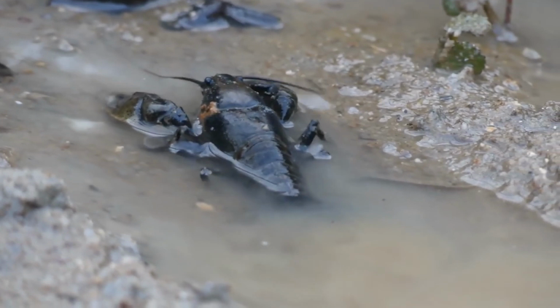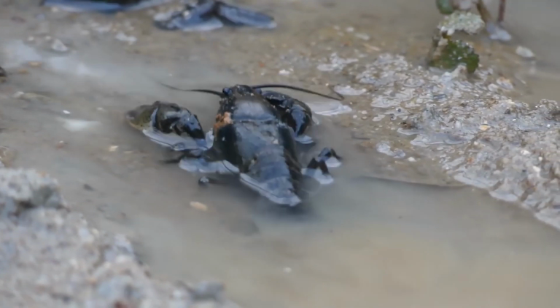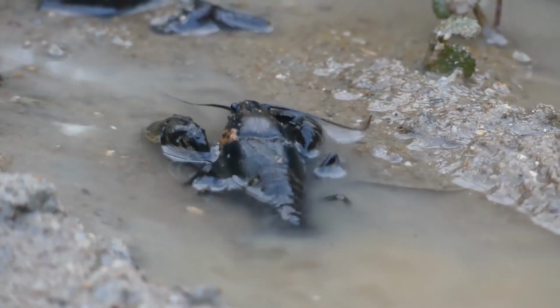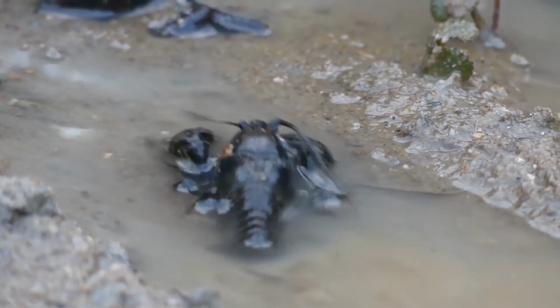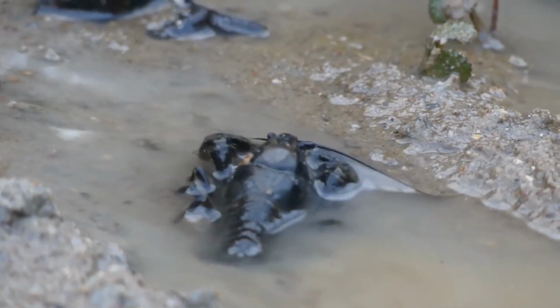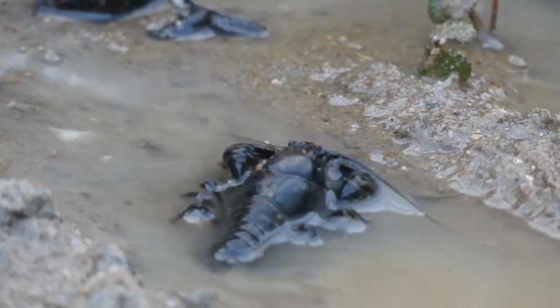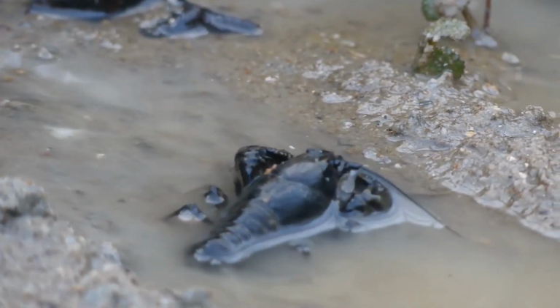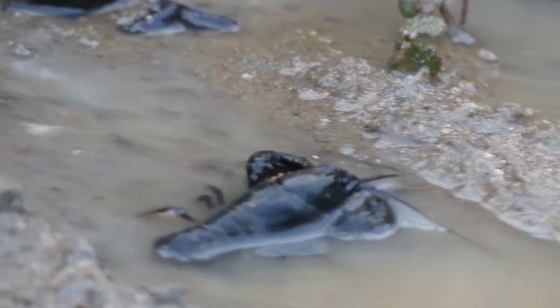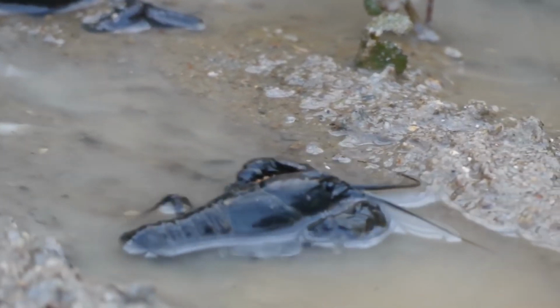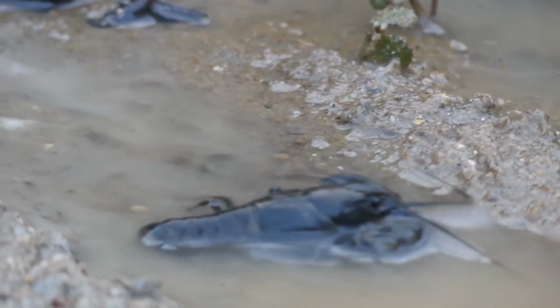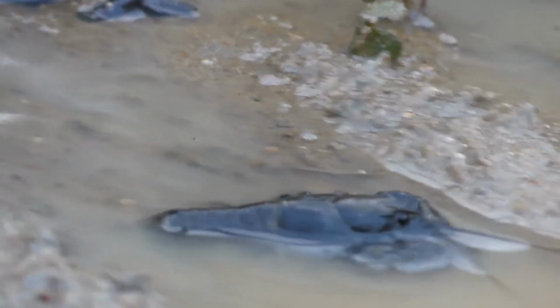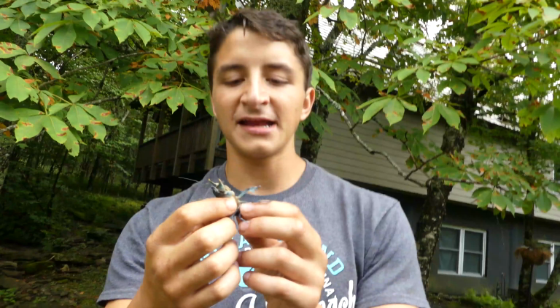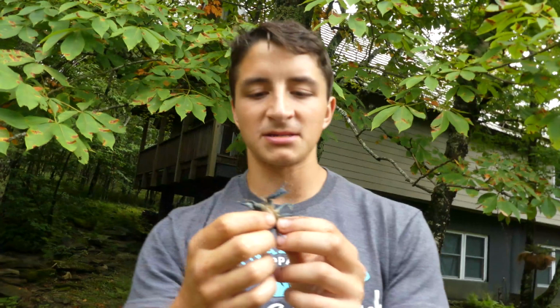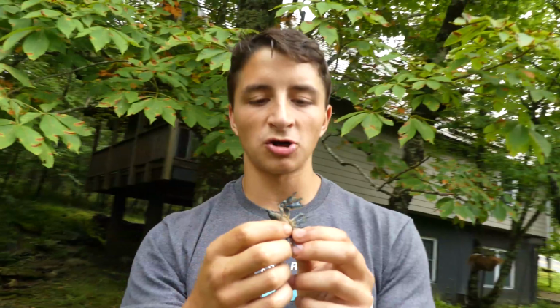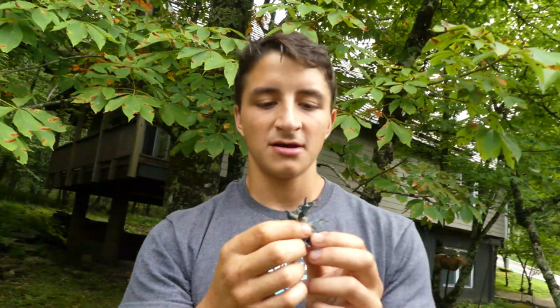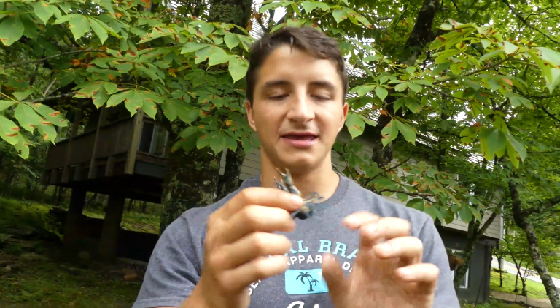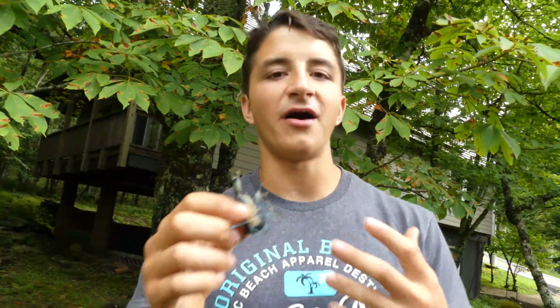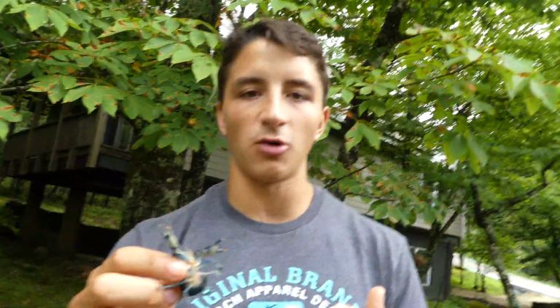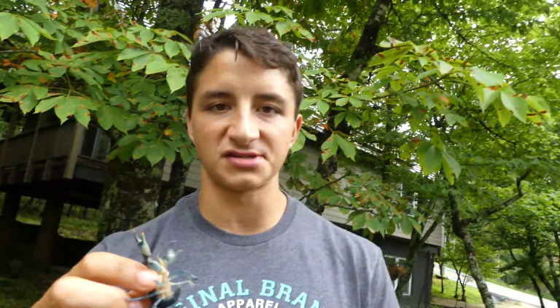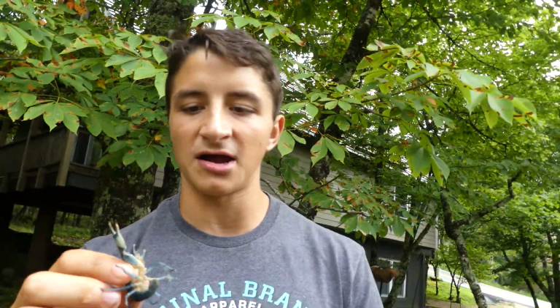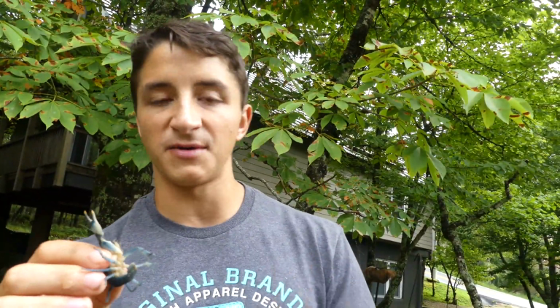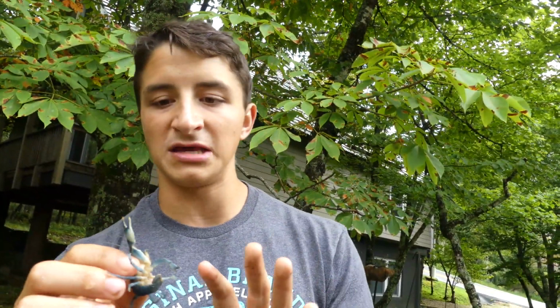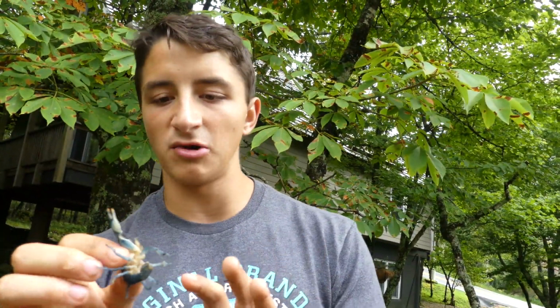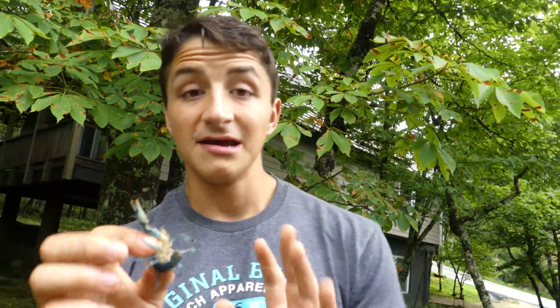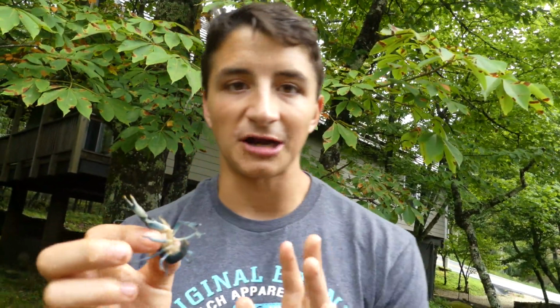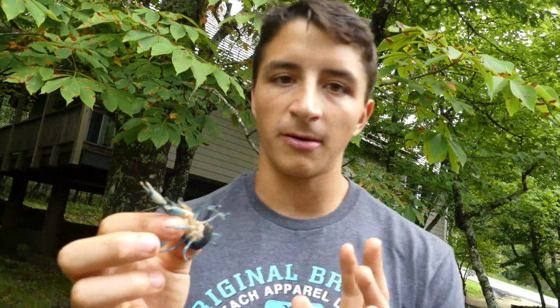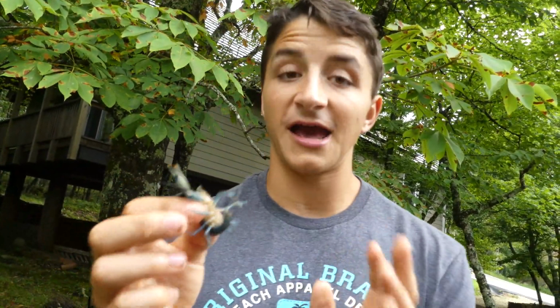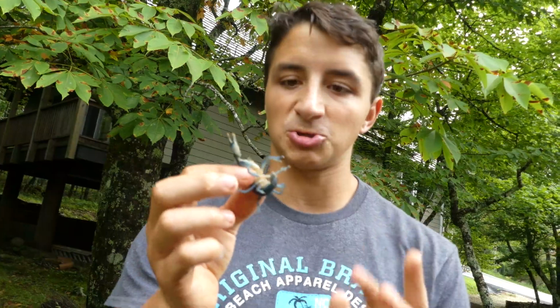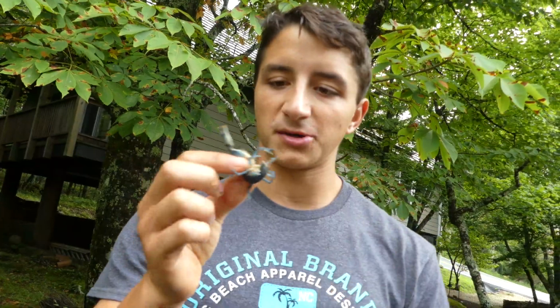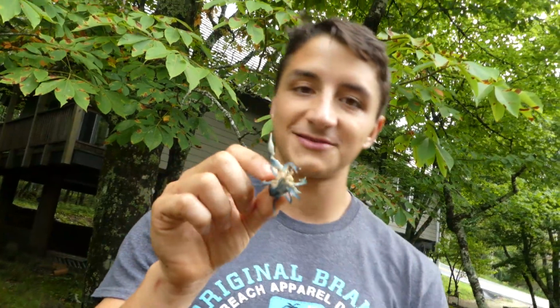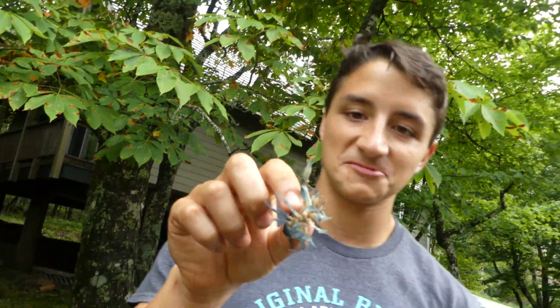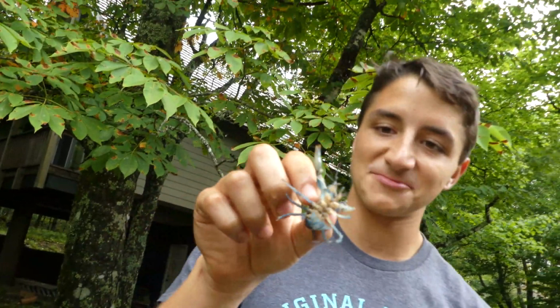I'm going to get him in some water. He's fine out of water for several hours but I do want to keep him moist. Then we'll talk more about the ecological importance of this awesome little animal.